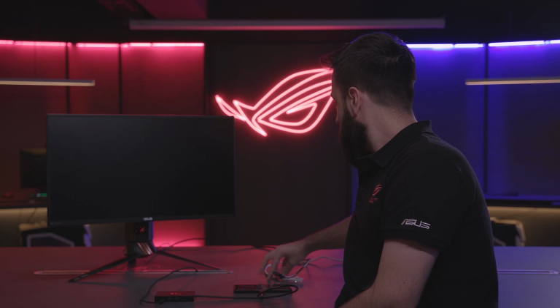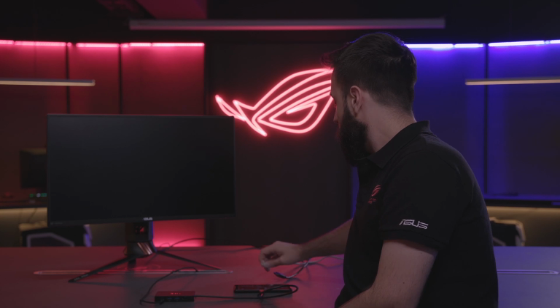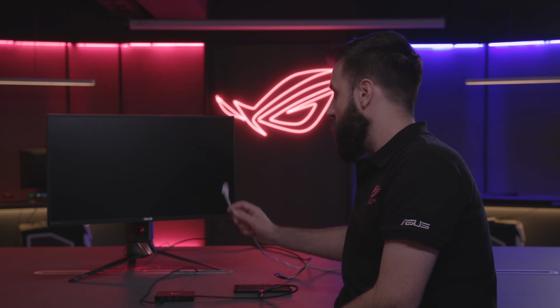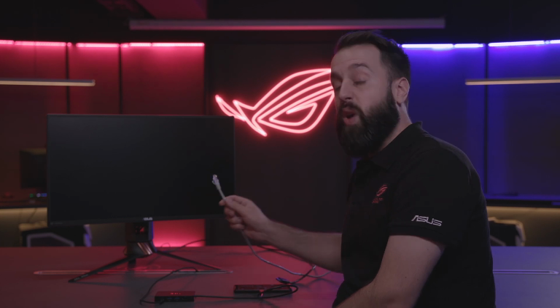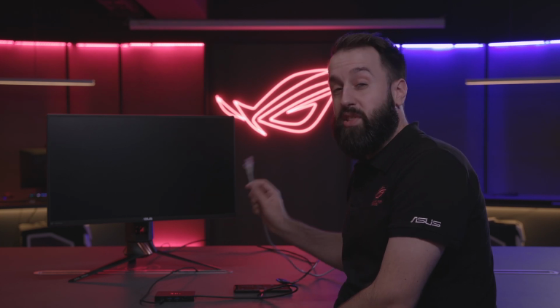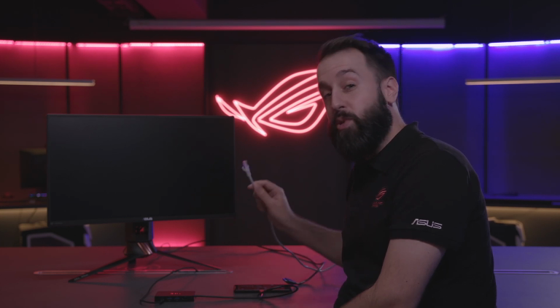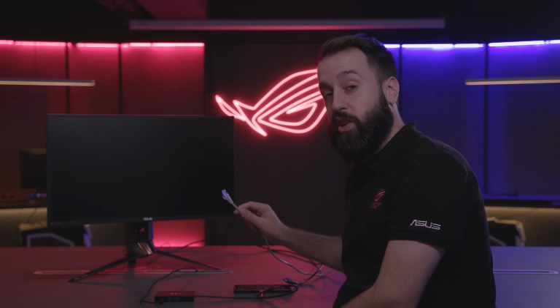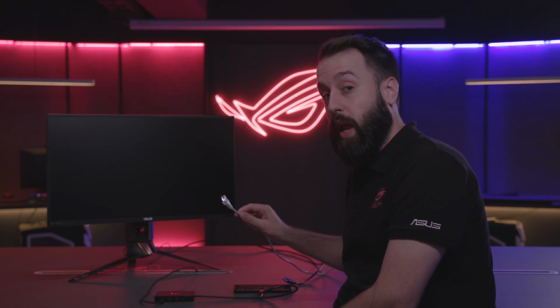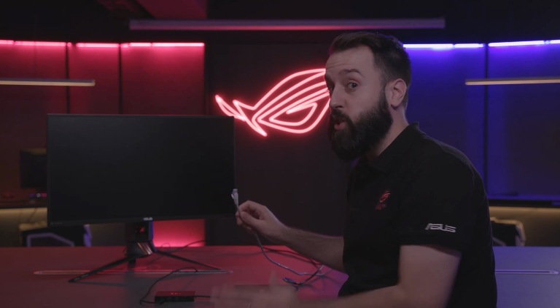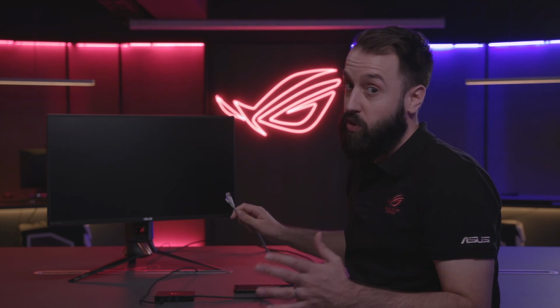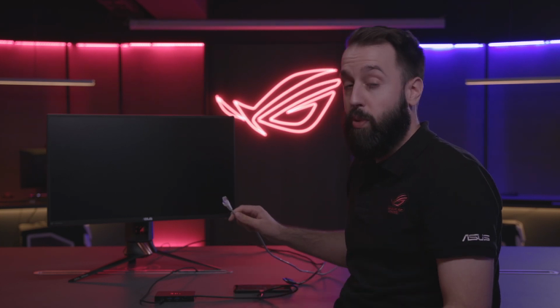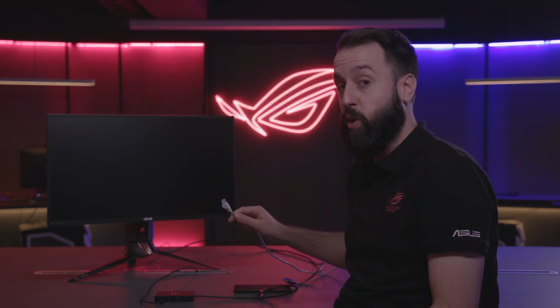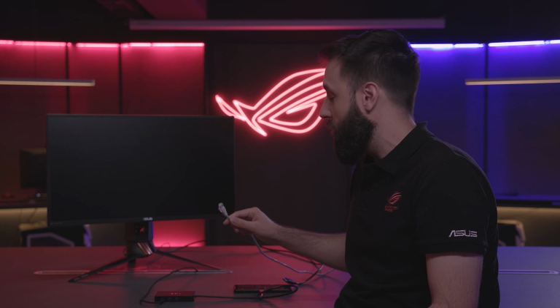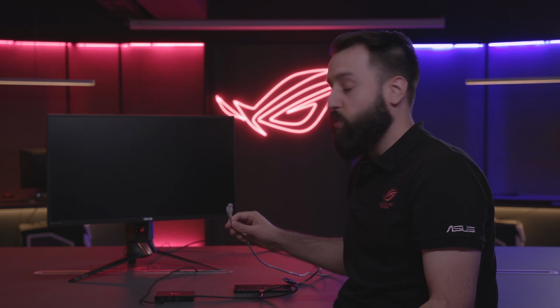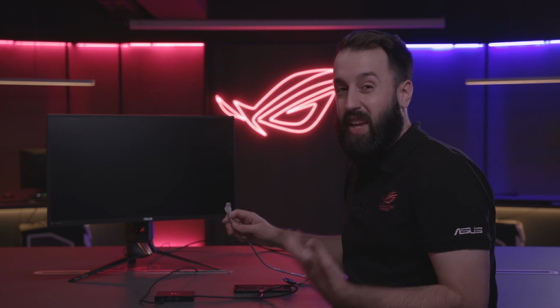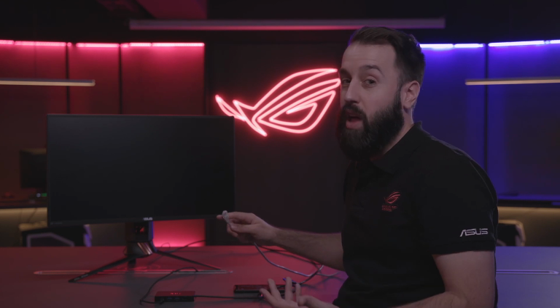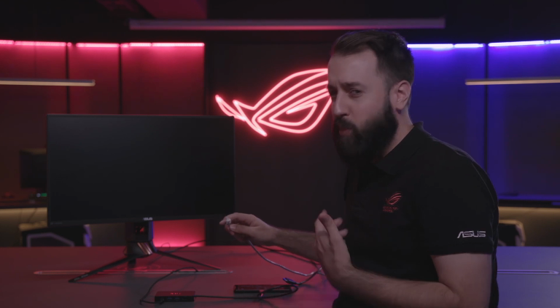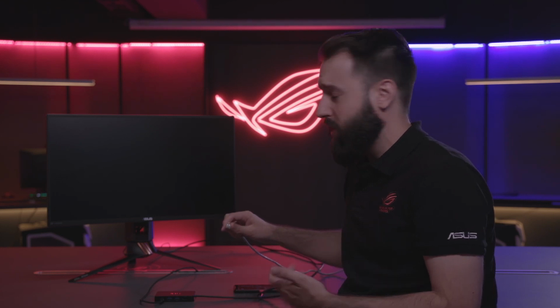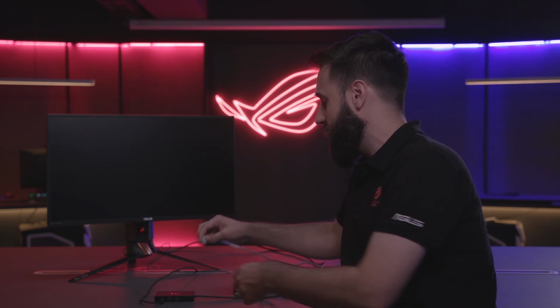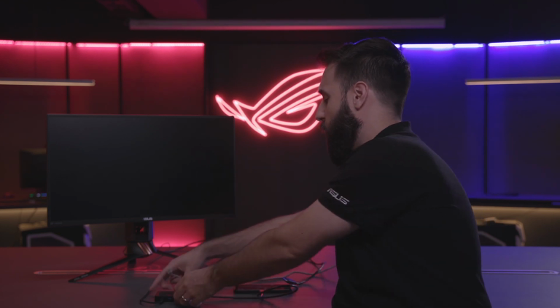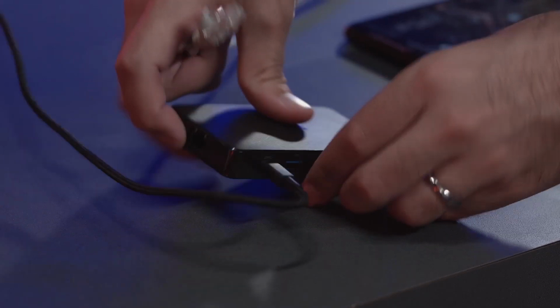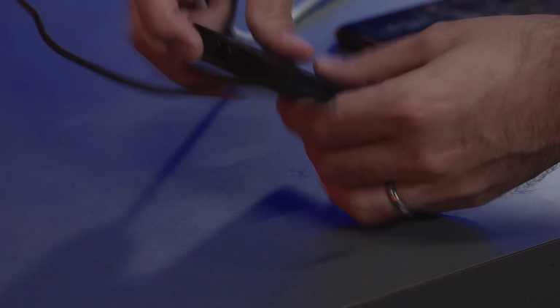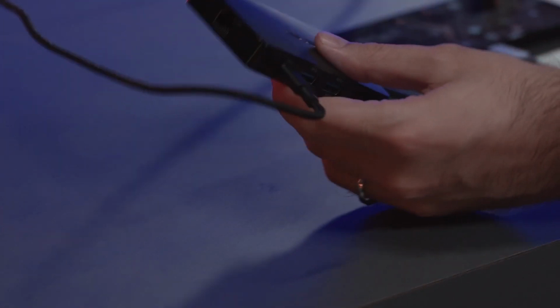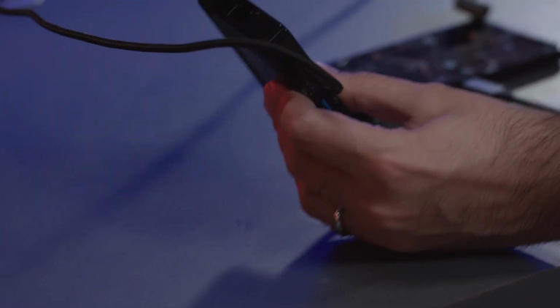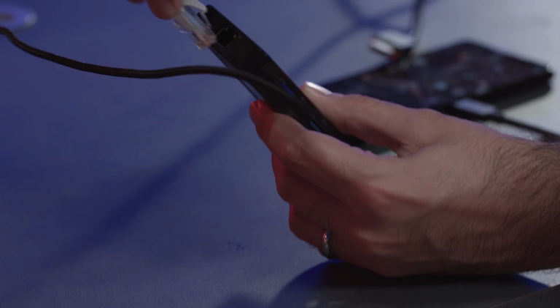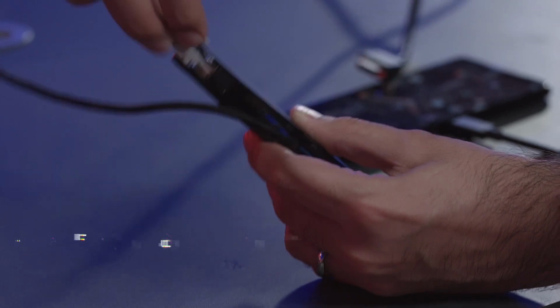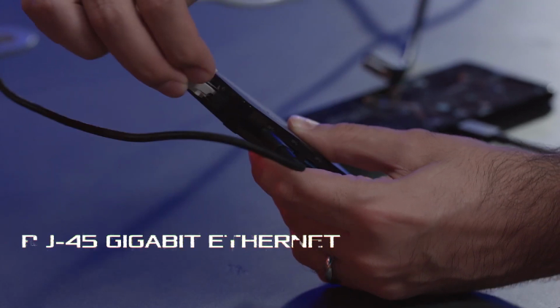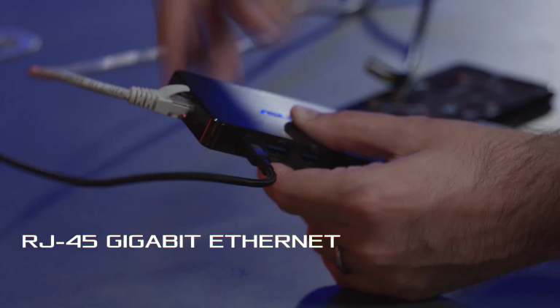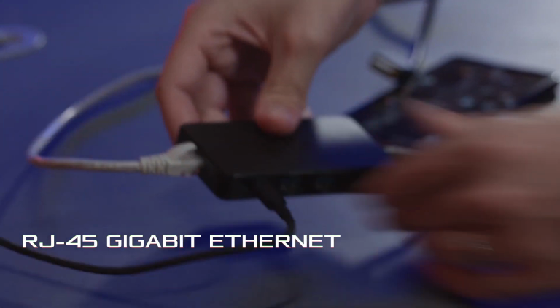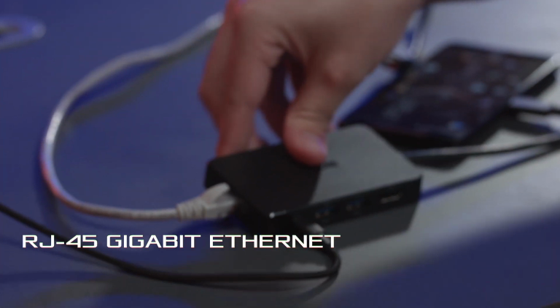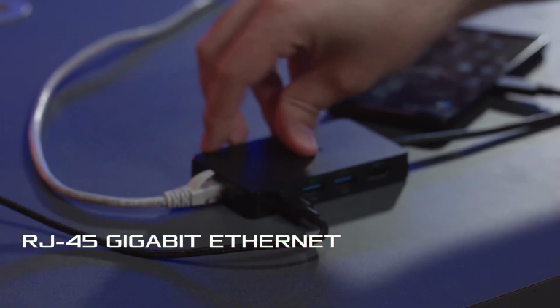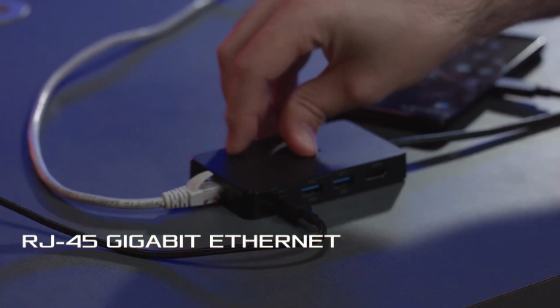Now, we also want to have a stable connection when we're gaming. Especially if you're a professional player, you really can't rely on a mobile connection or Wi-Fi — you really want to have an Ethernet connection. So we can go ahead and plug that in like so.